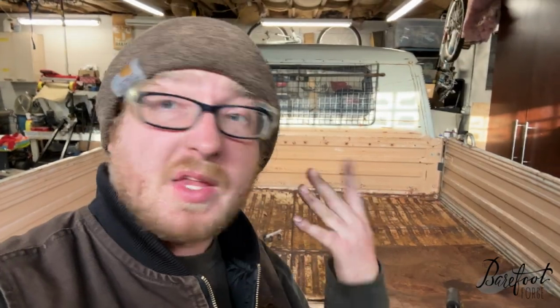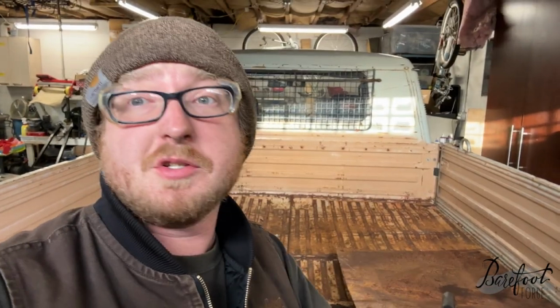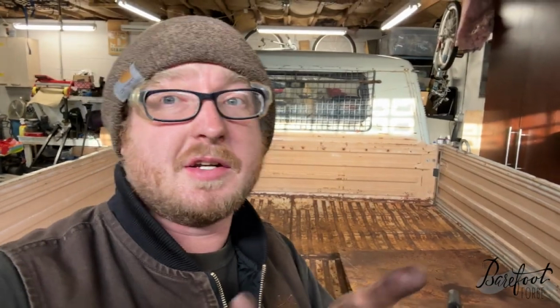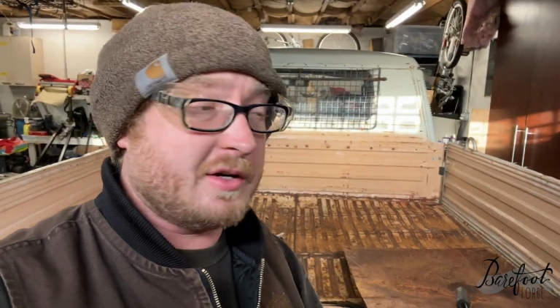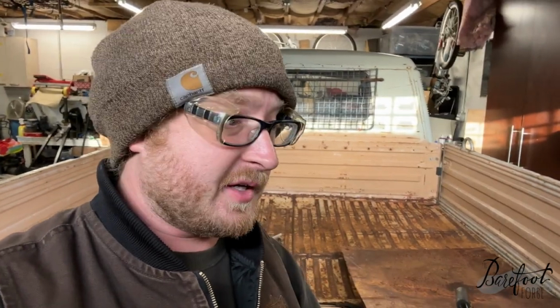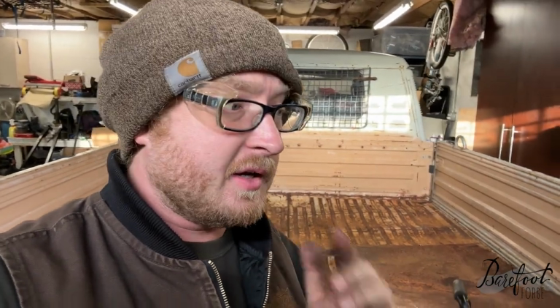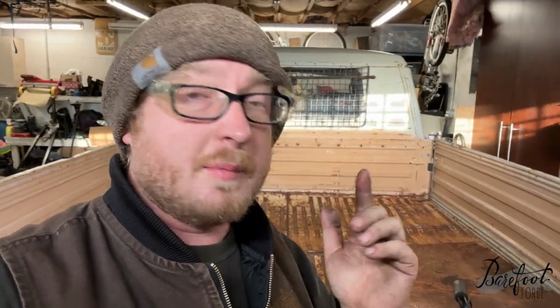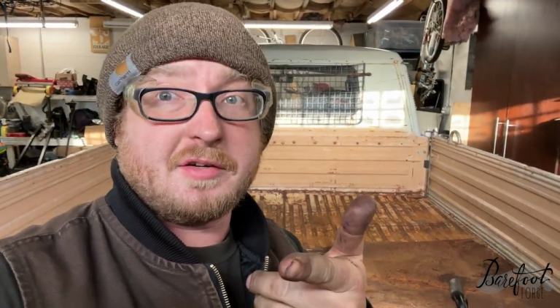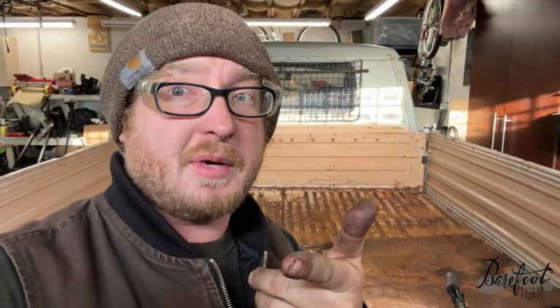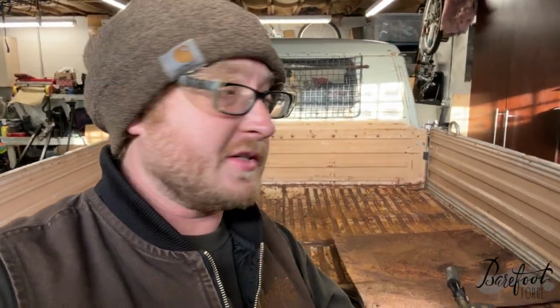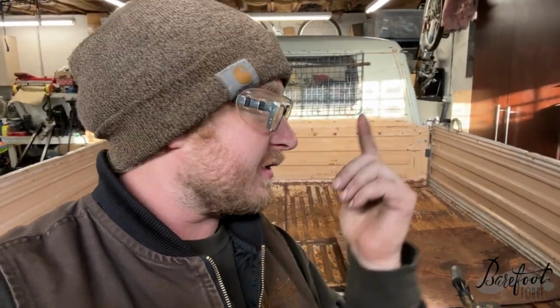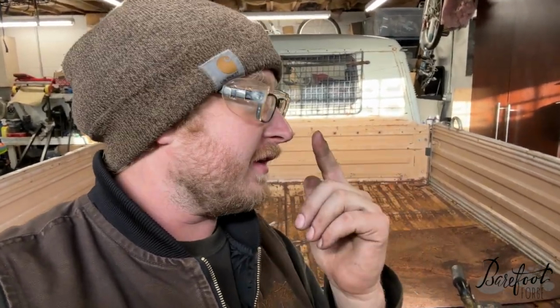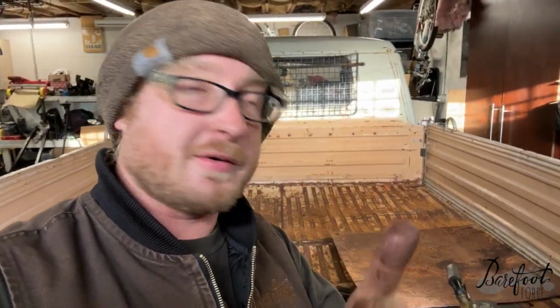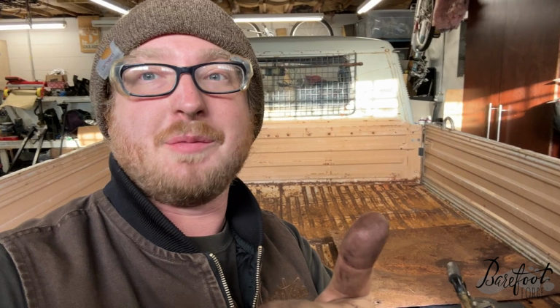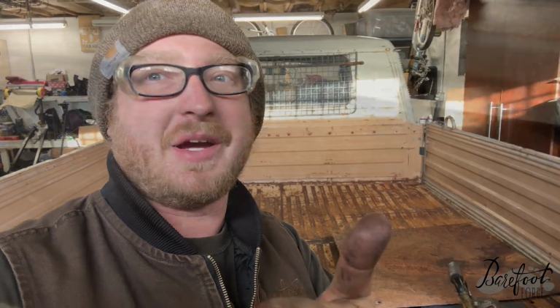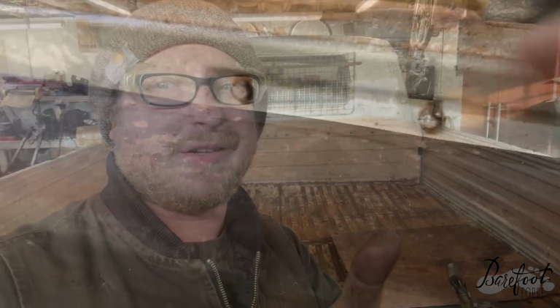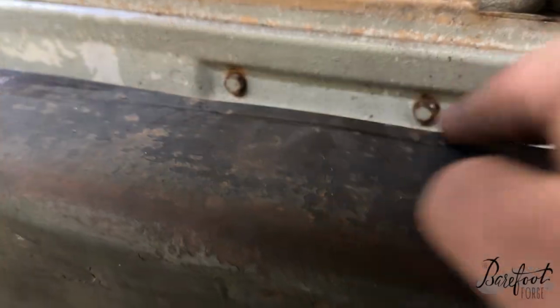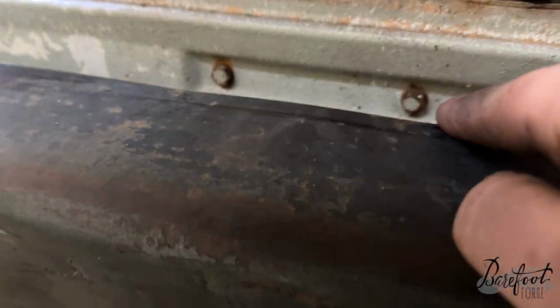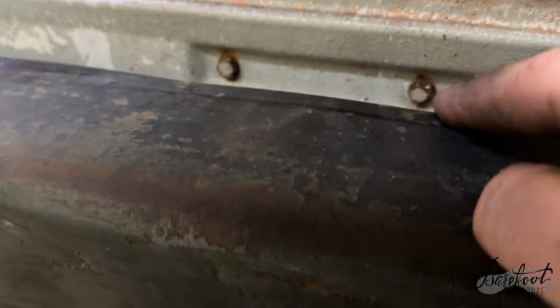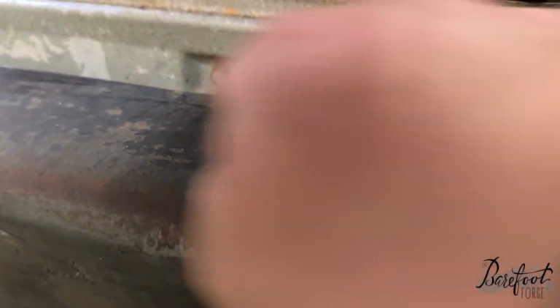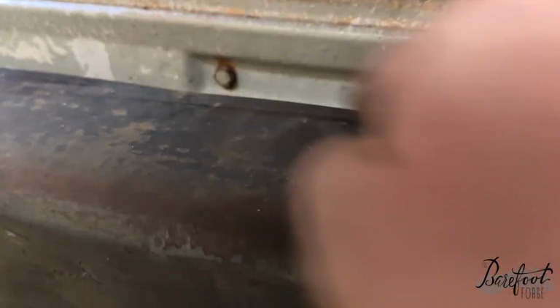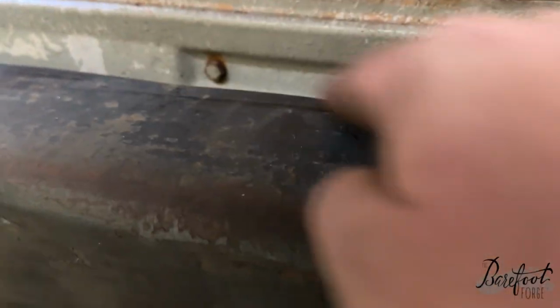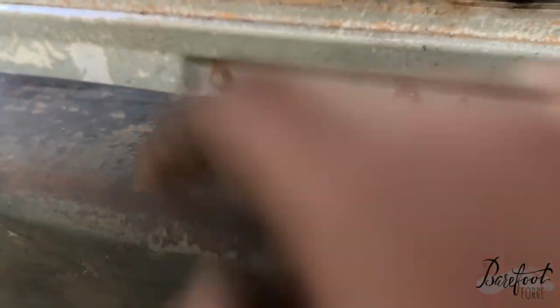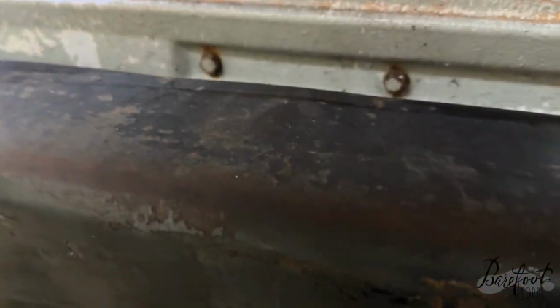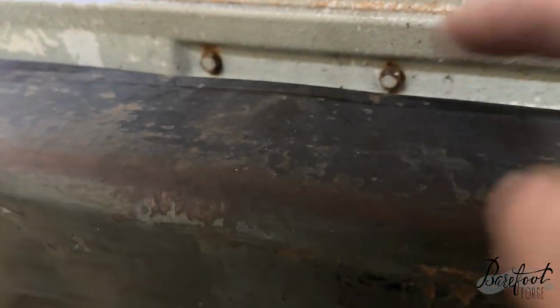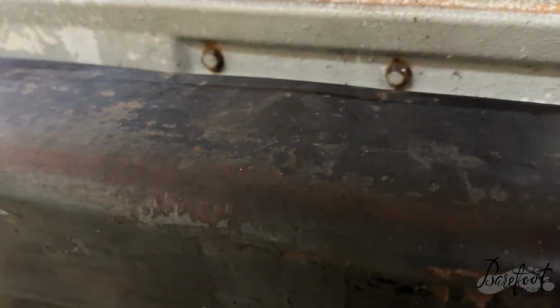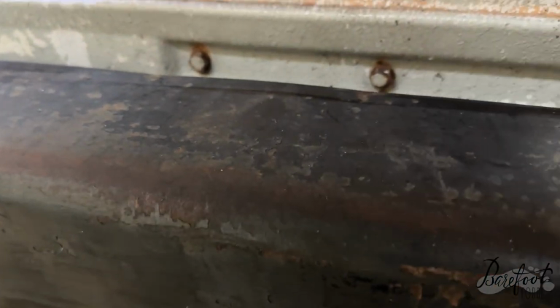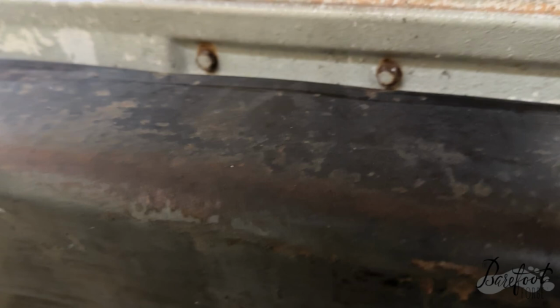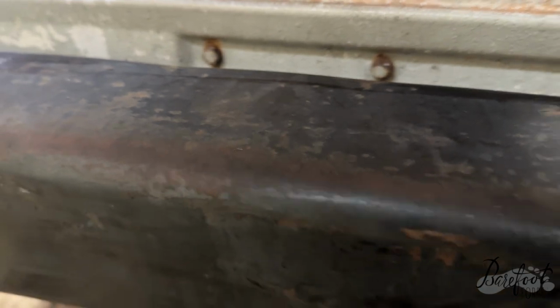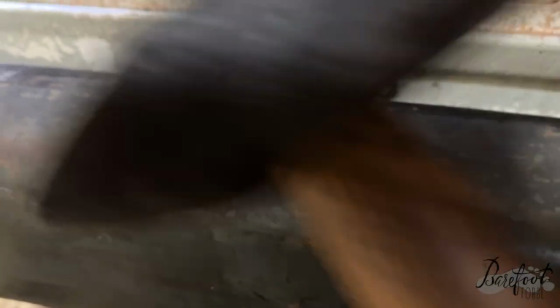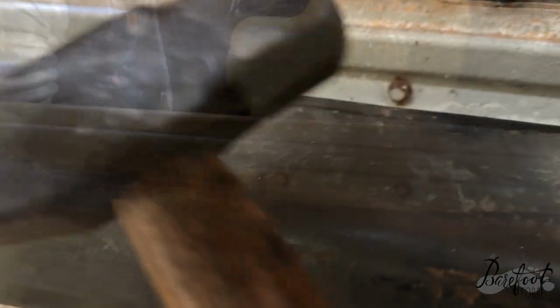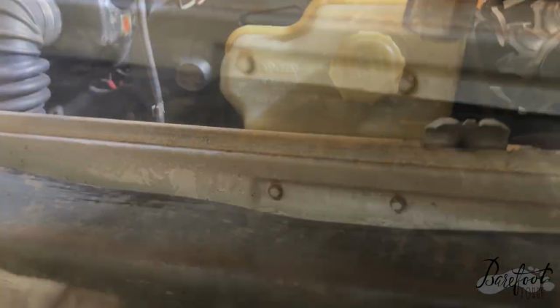I'm just gonna get in way over my head, make a series of bad decisions, and then figure out how to put it back together. For the life of me I cannot get straight on these two bolts because of the bumper here. I could take it off, but I have a hammer.